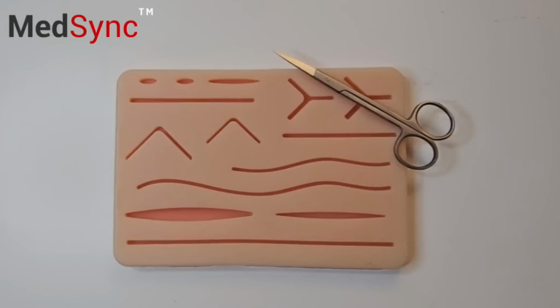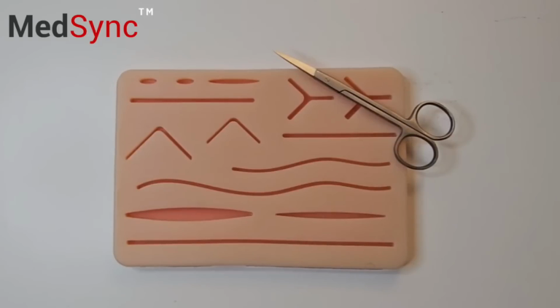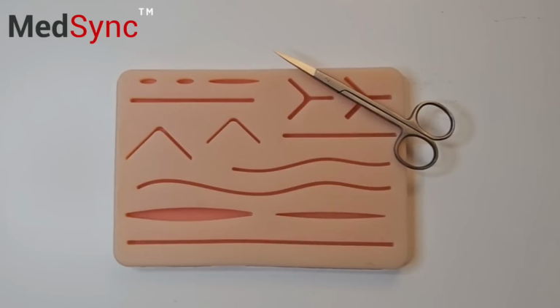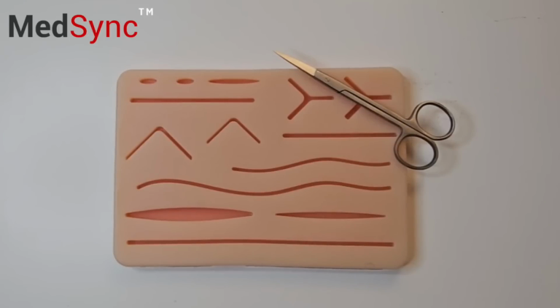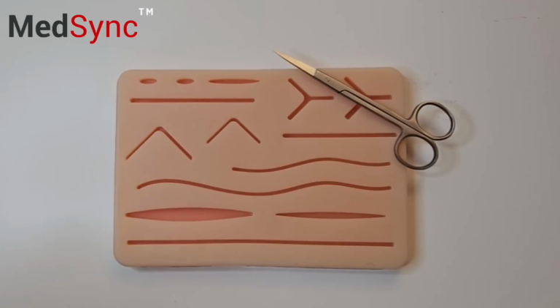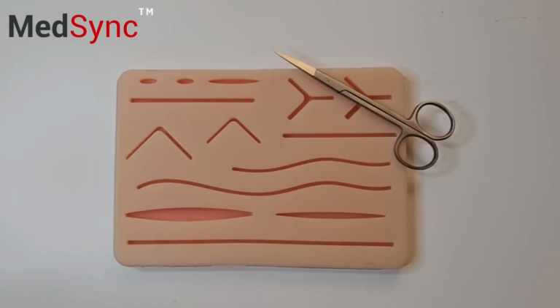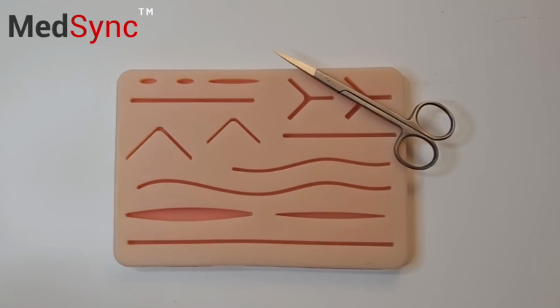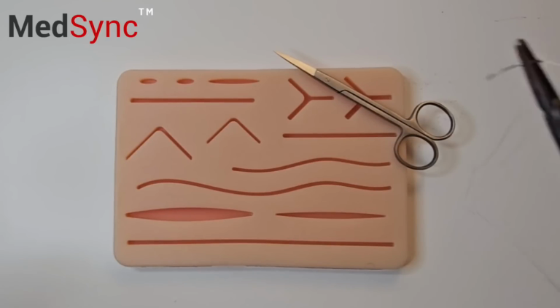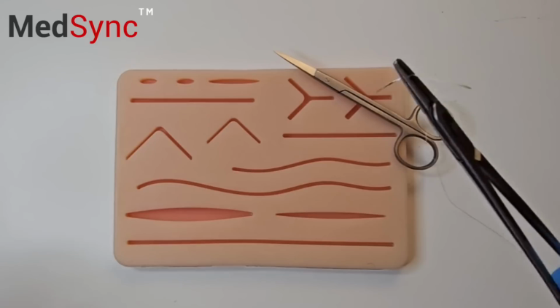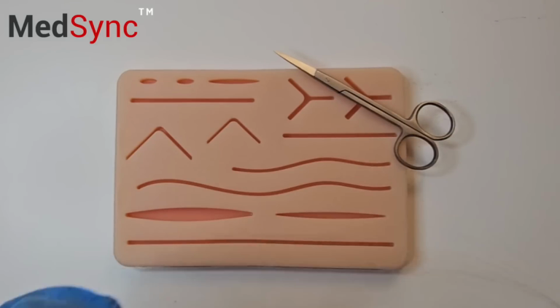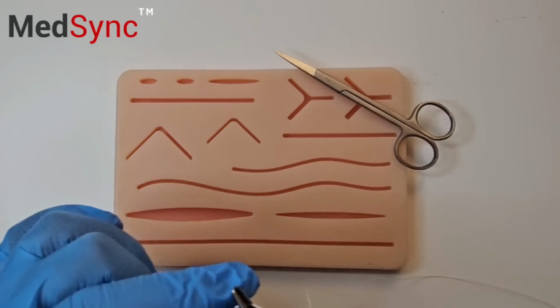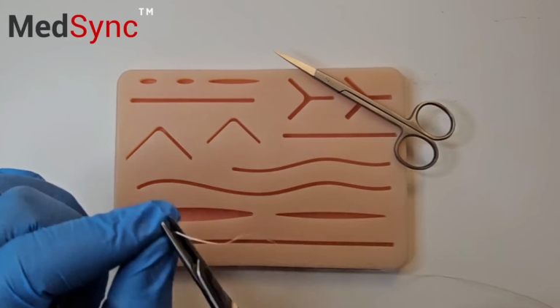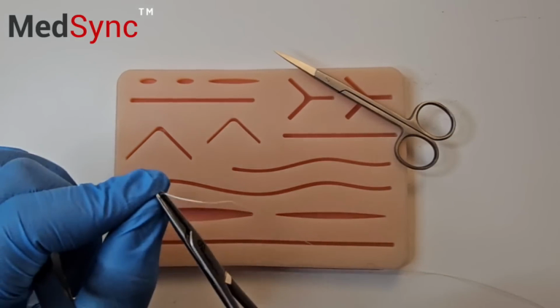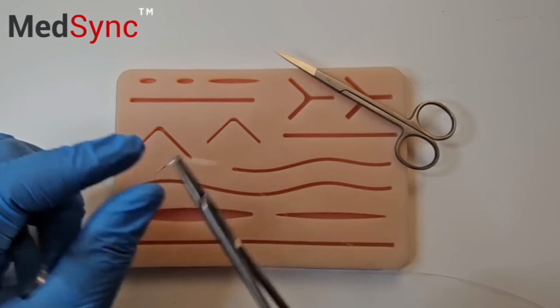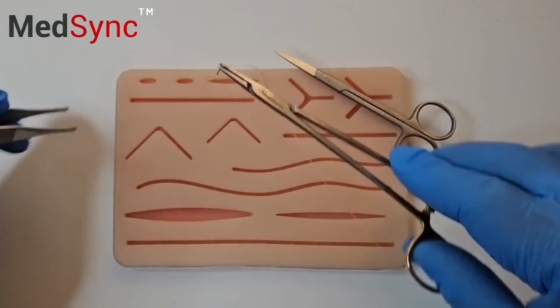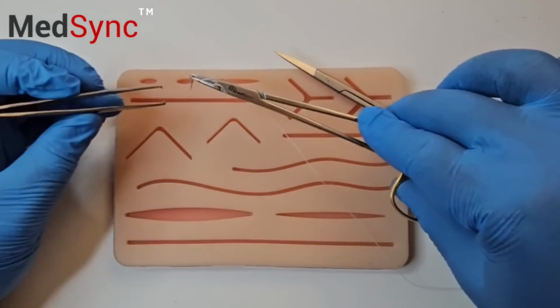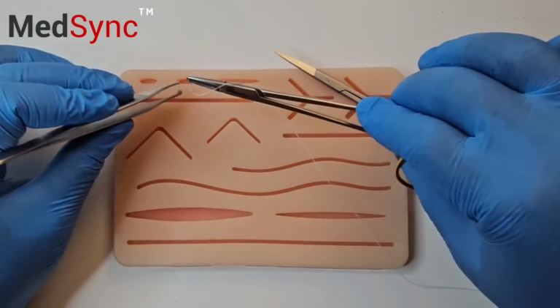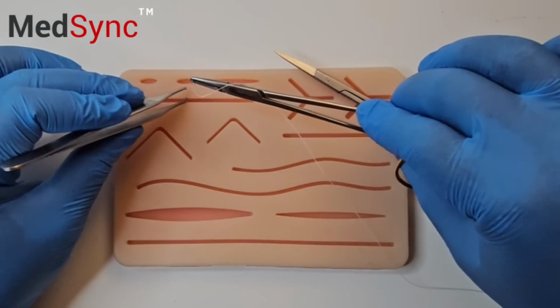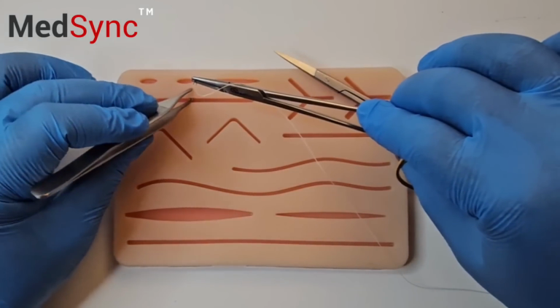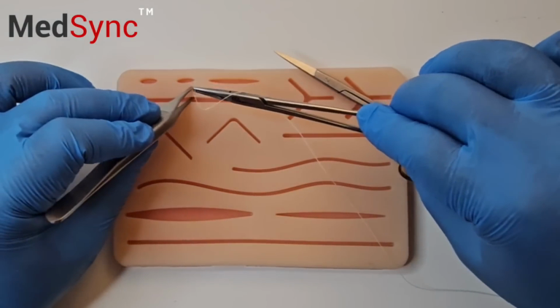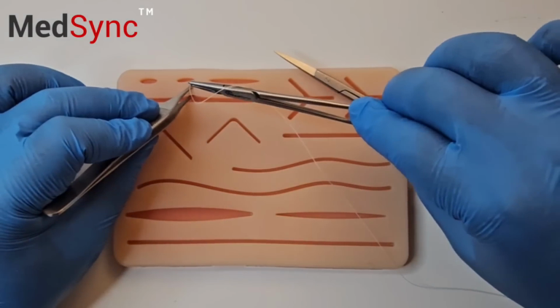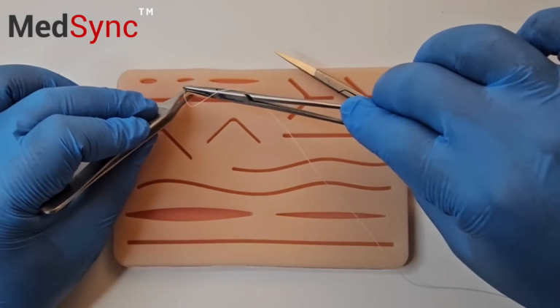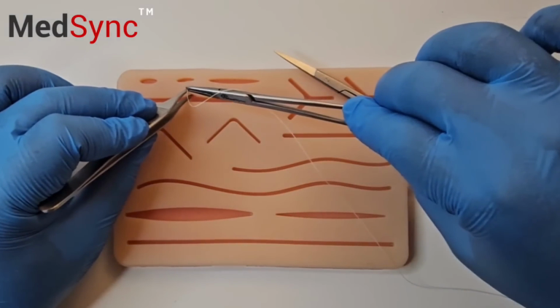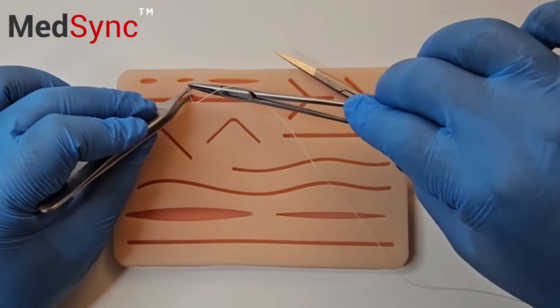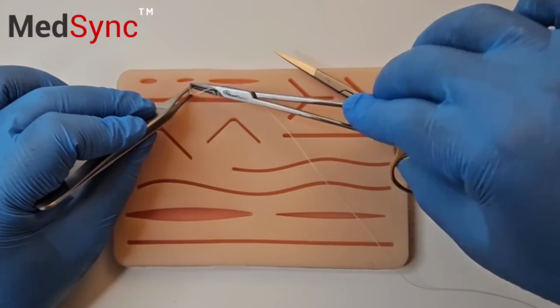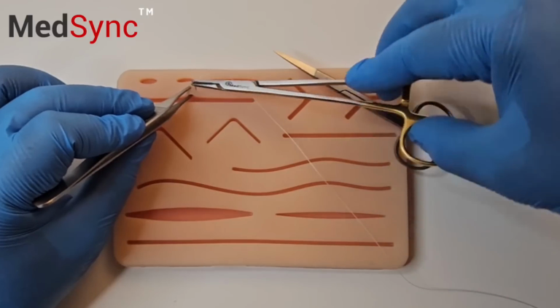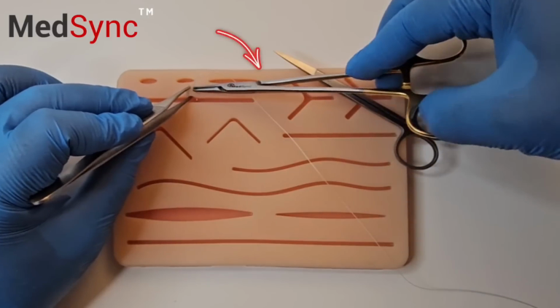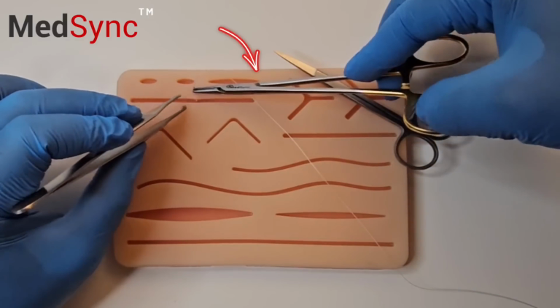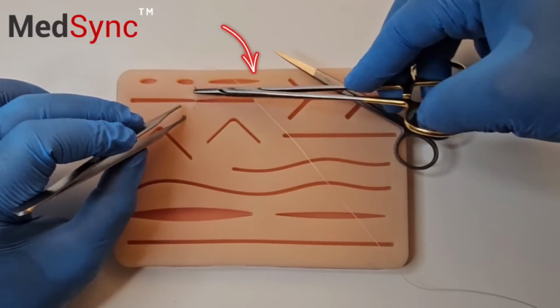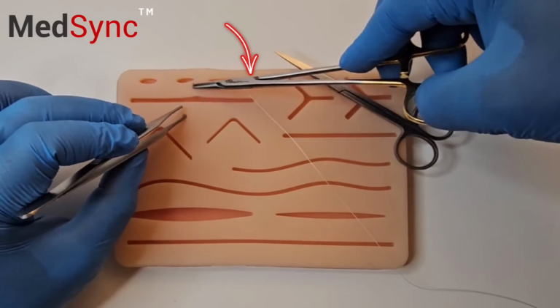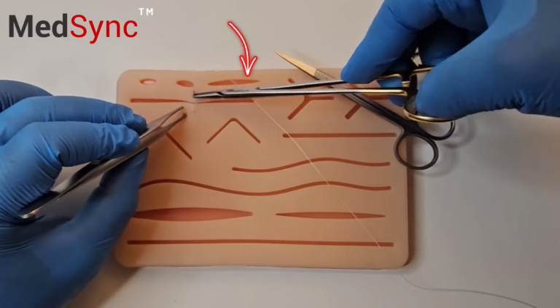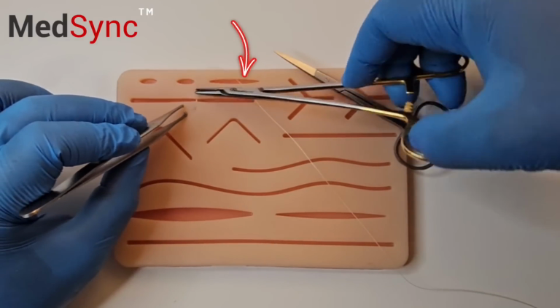You have to perfect the suture technique before you can continue. The interrupted stitch: you enter at 90 degrees and rotate your wrist. Push the suture through.